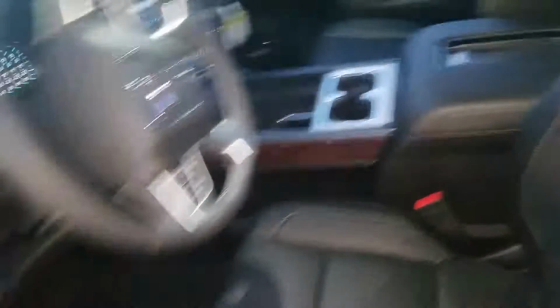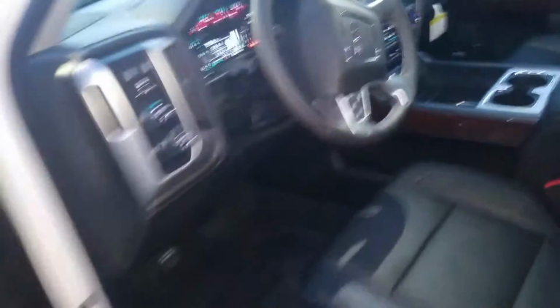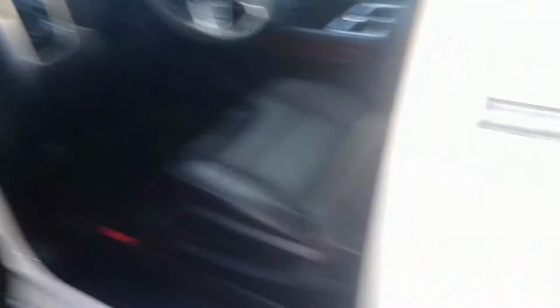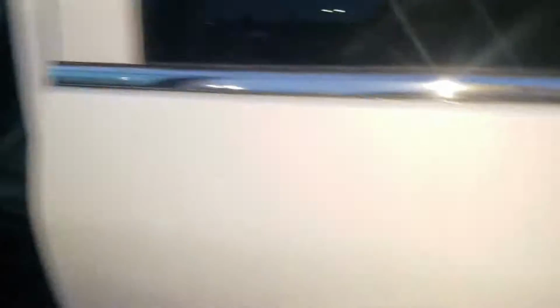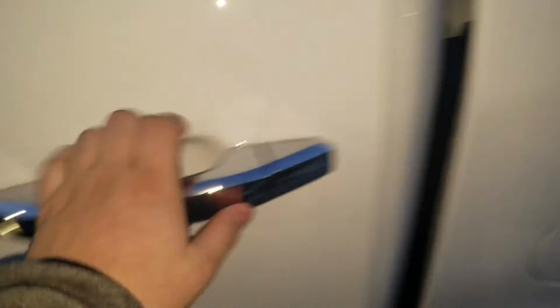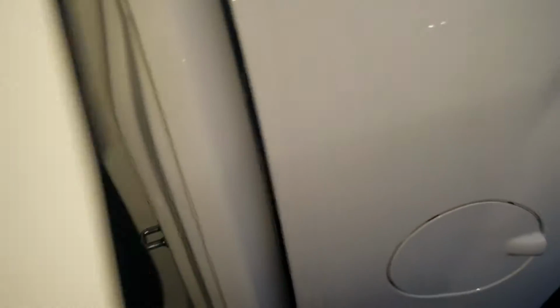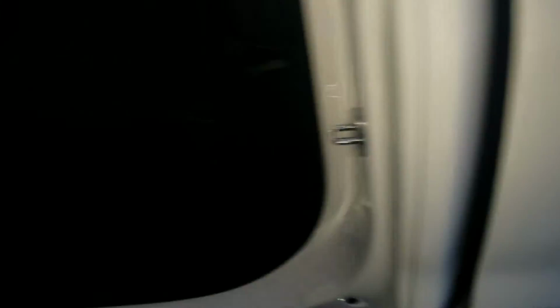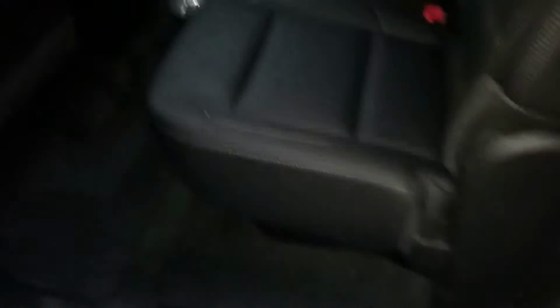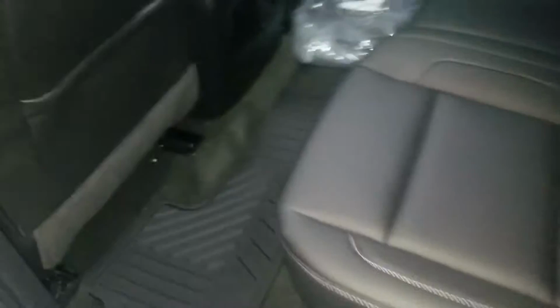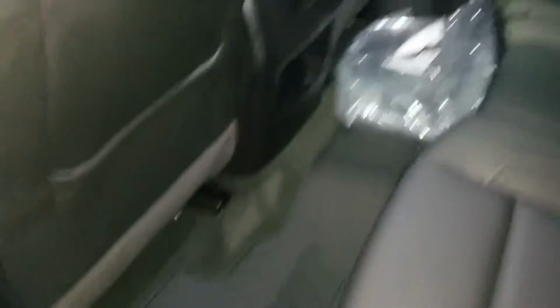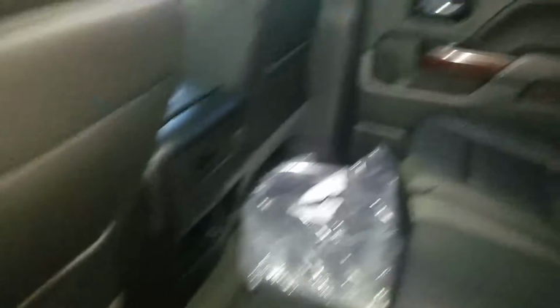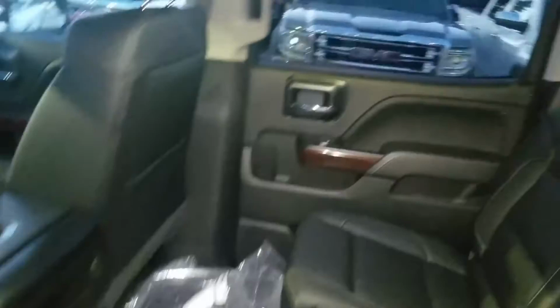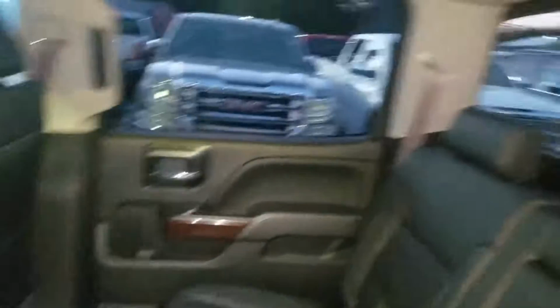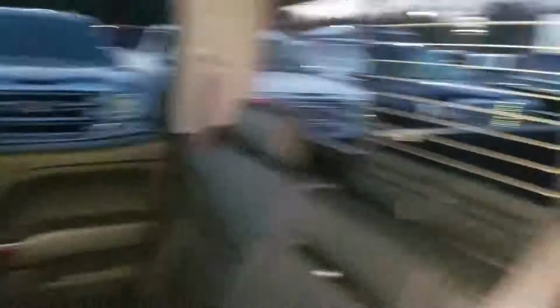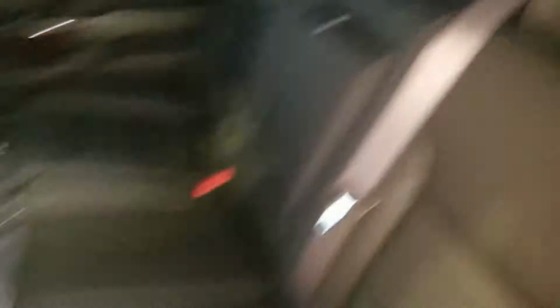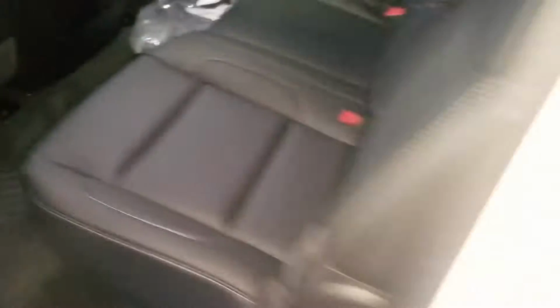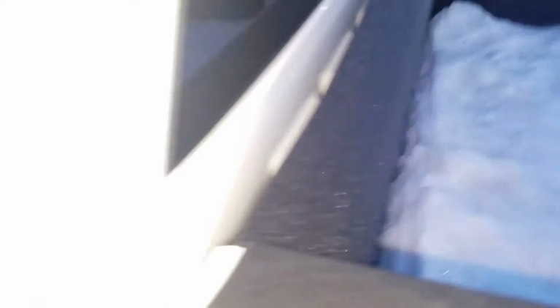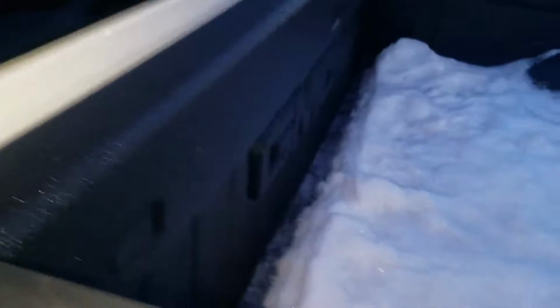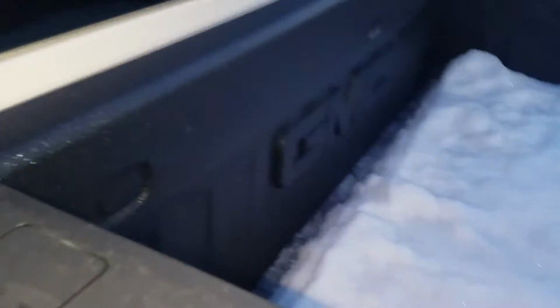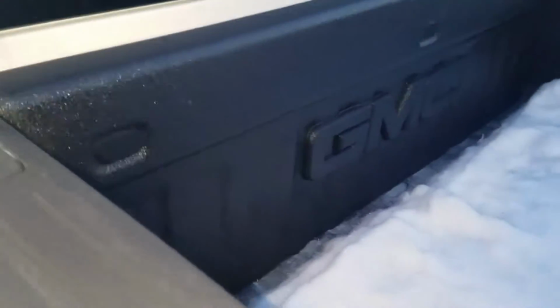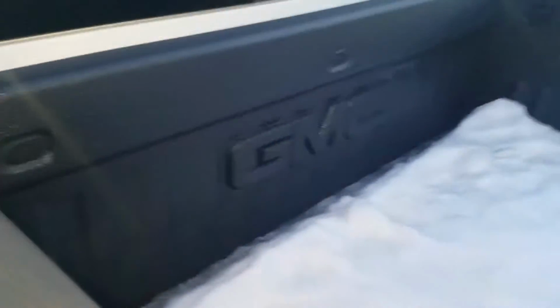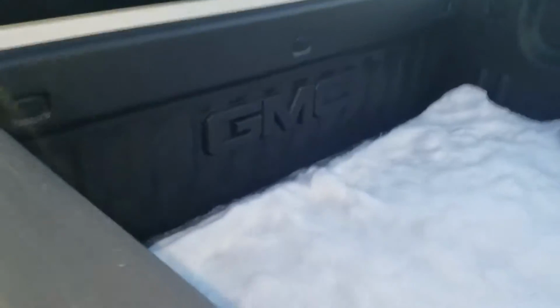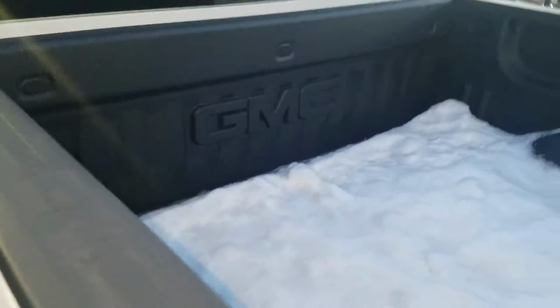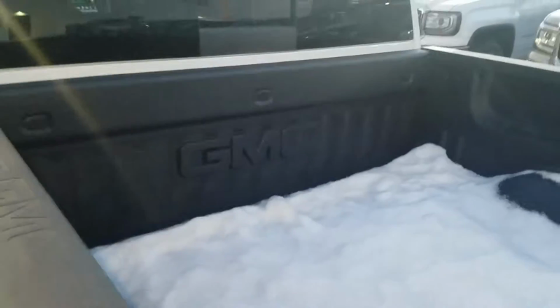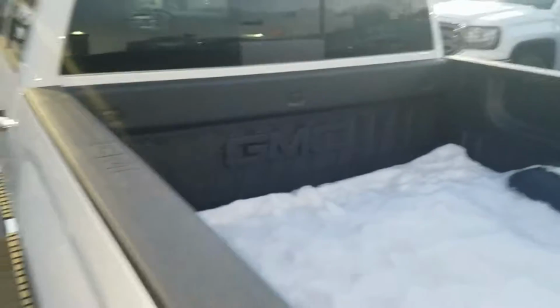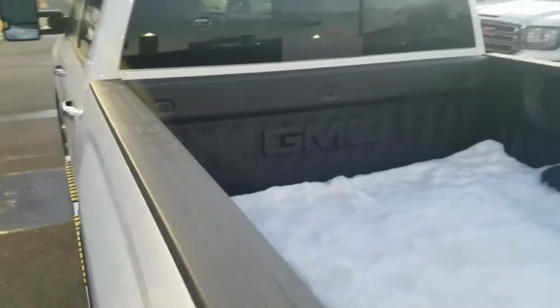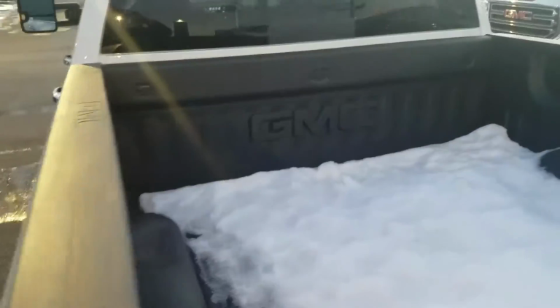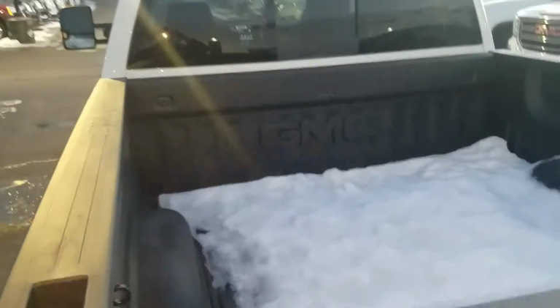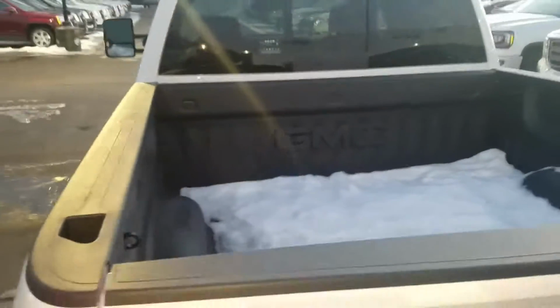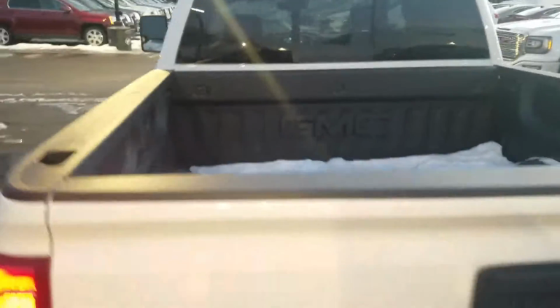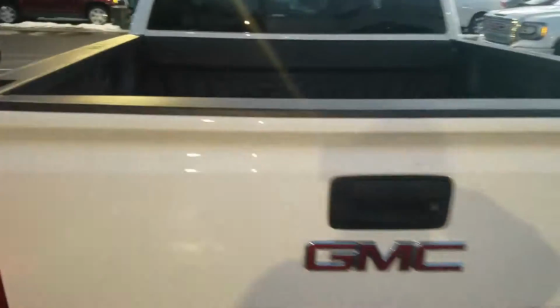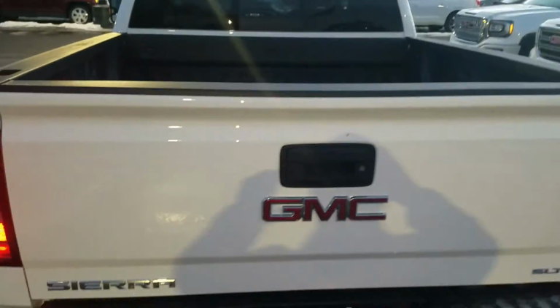I'll show you the back seat here — tons of space in the full crew. This one does already have the spray-in bed liner. Got a little bit of snow here, but I'll show you the back side.